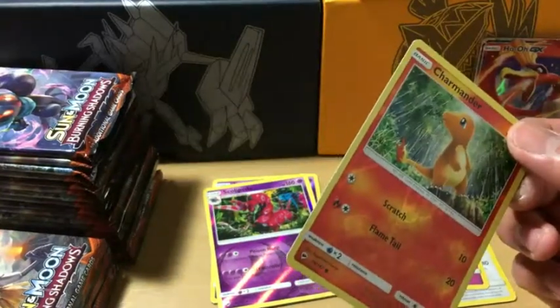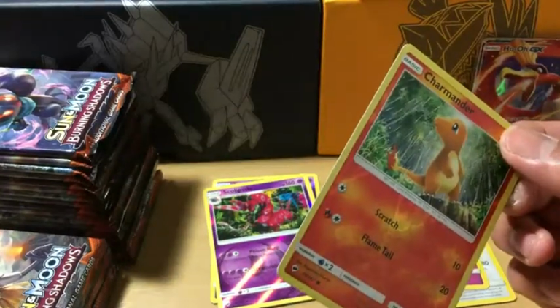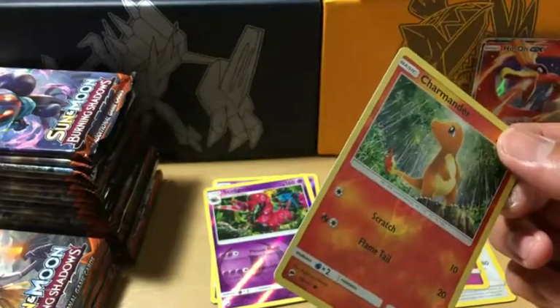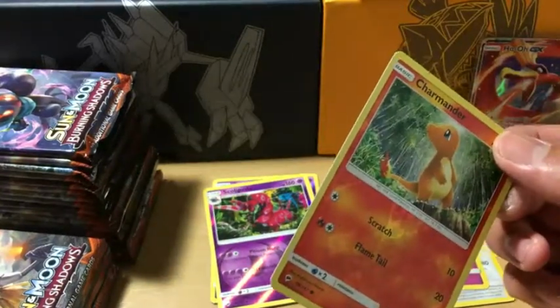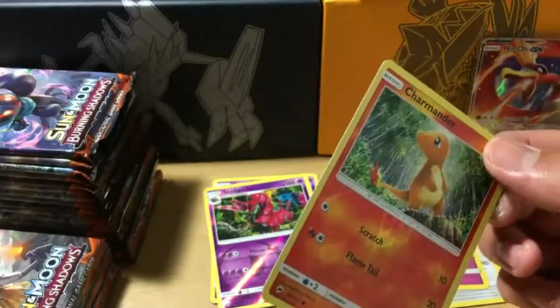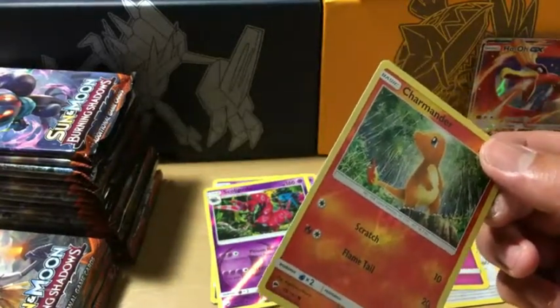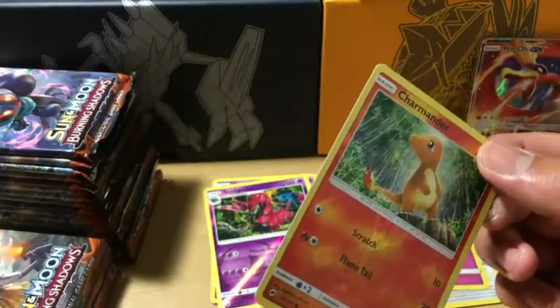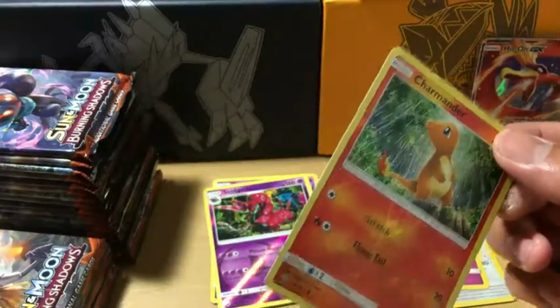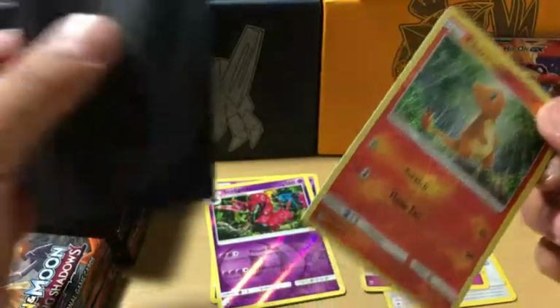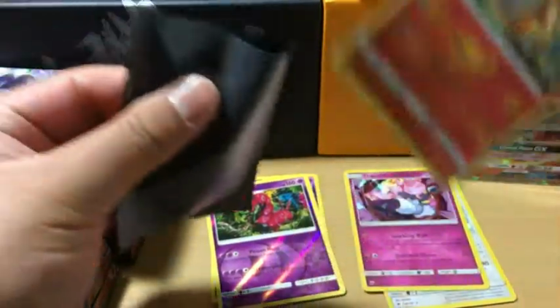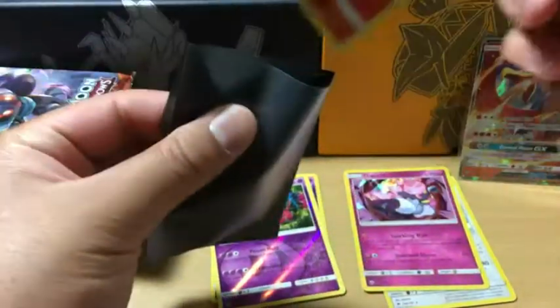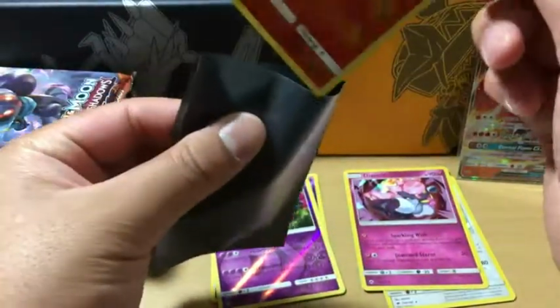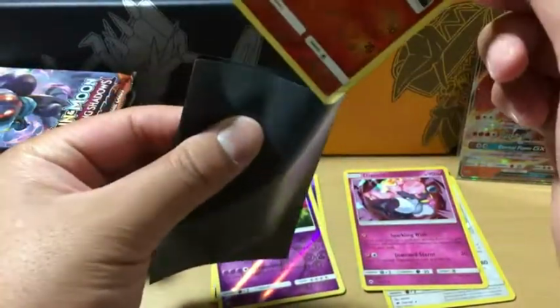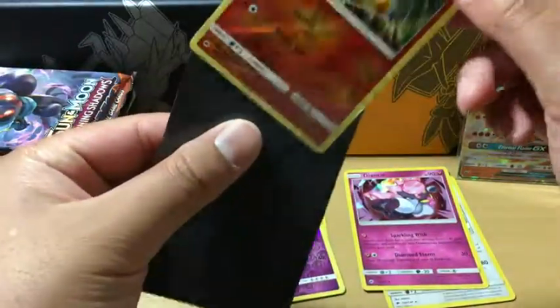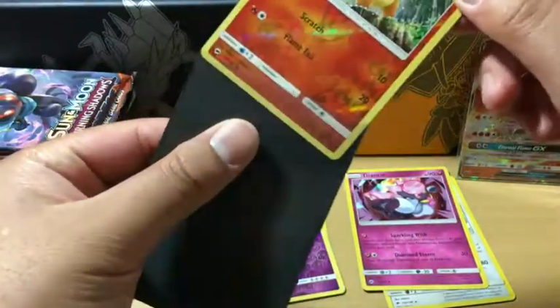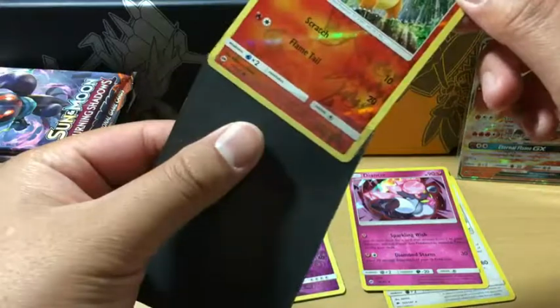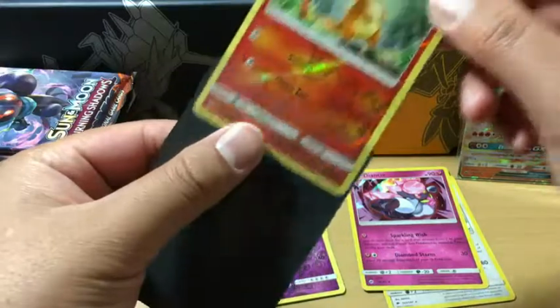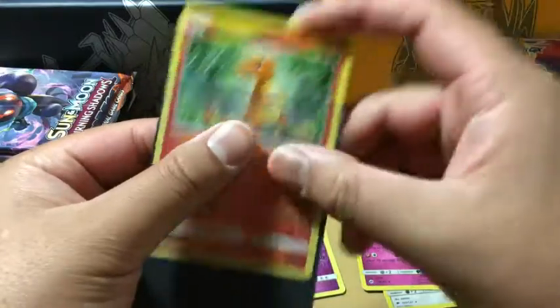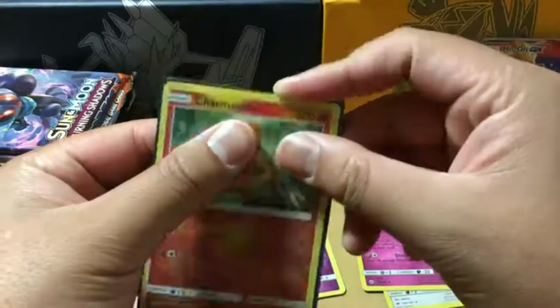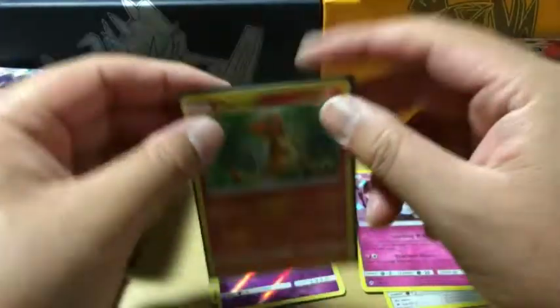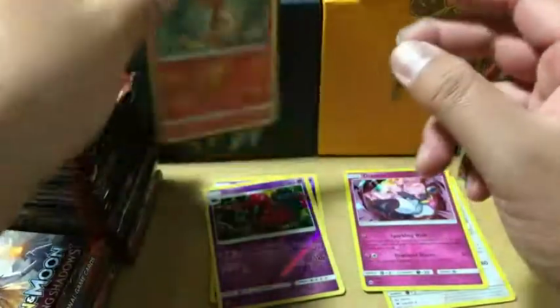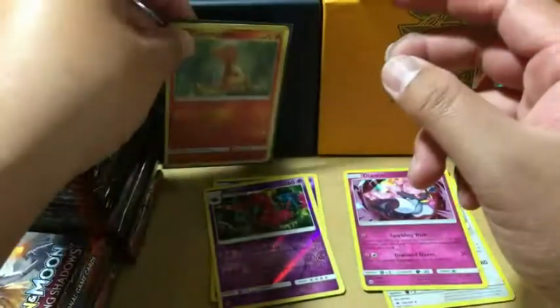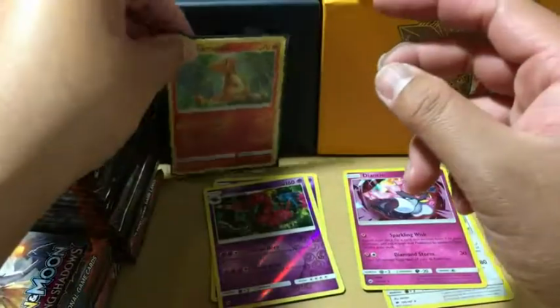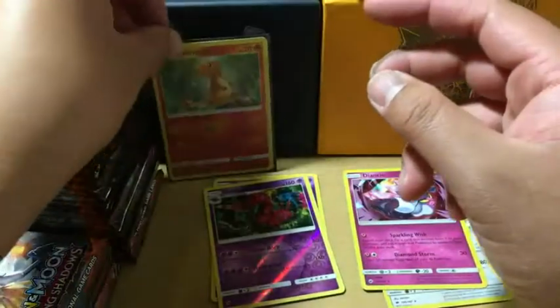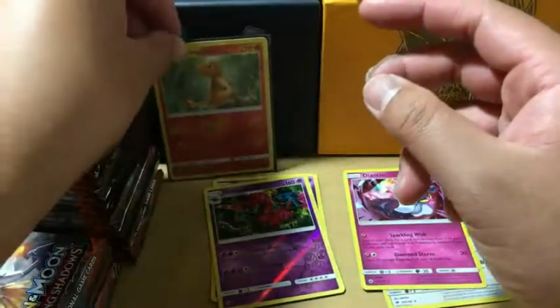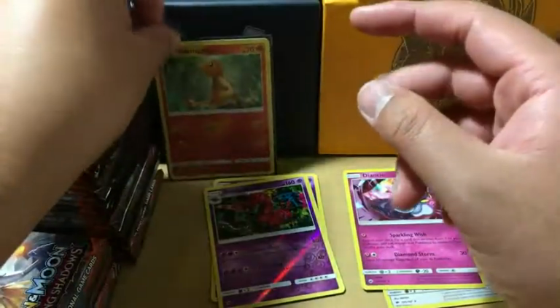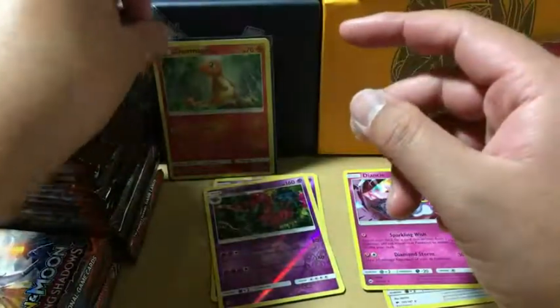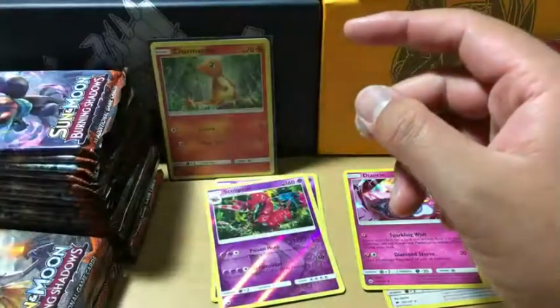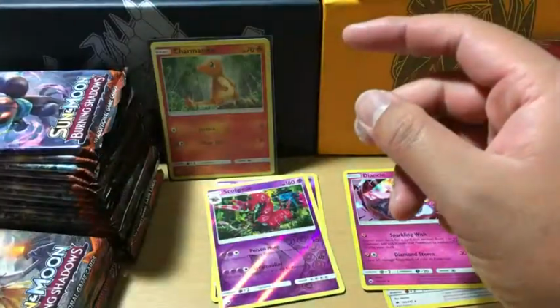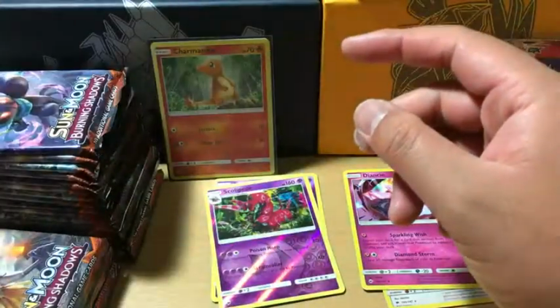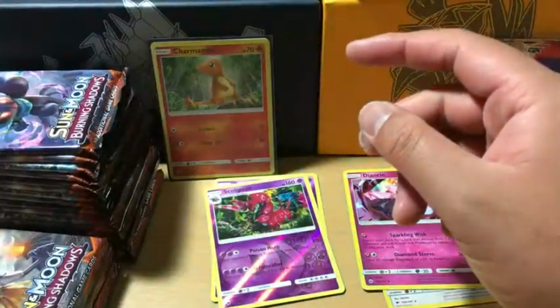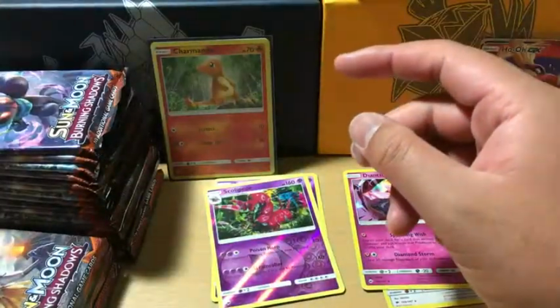I want to get the Butterfree and Charmander graded but we'll just leave that for the background for fun.